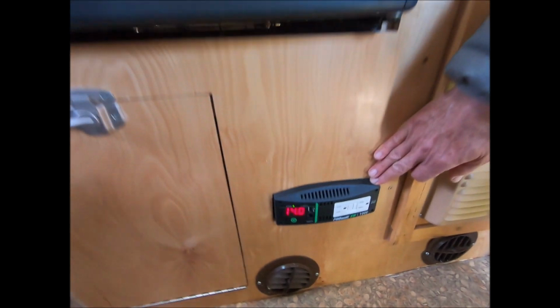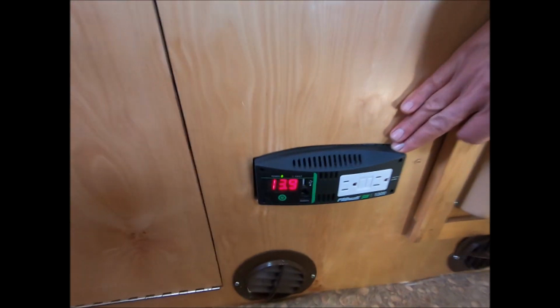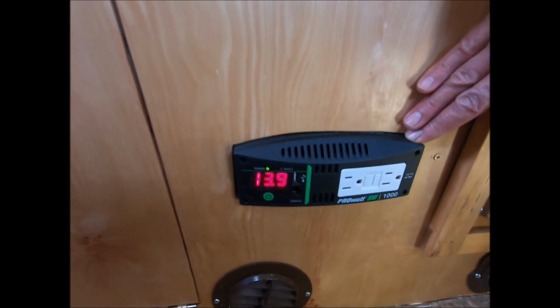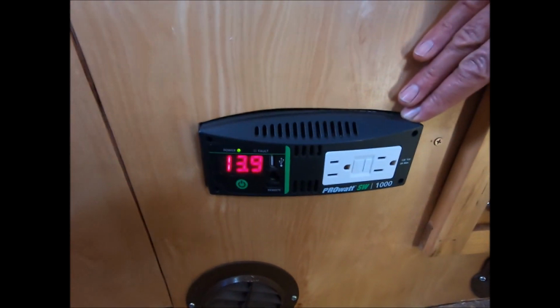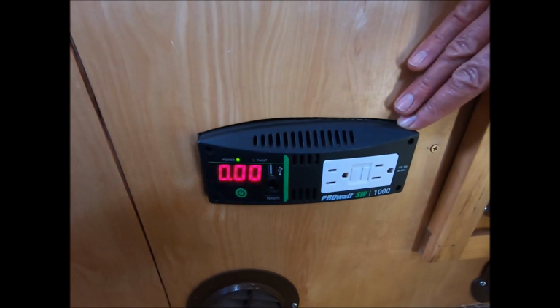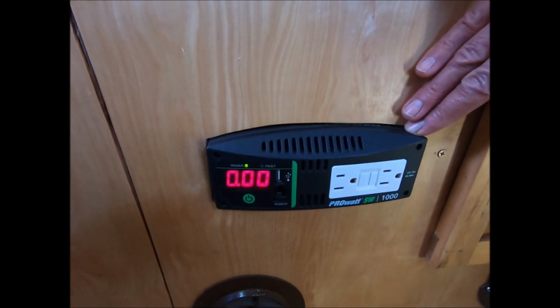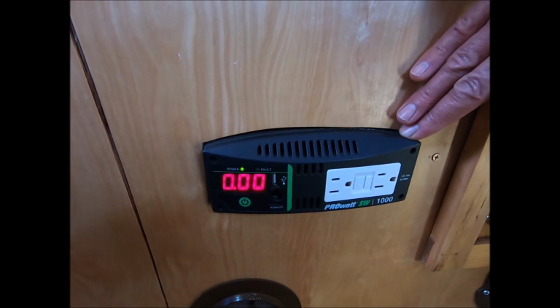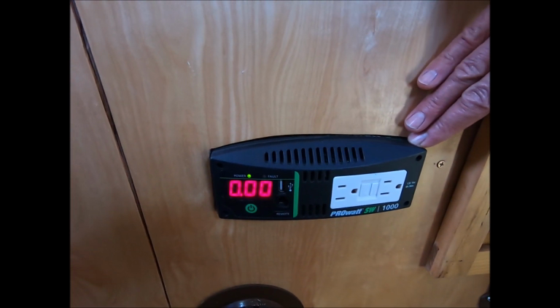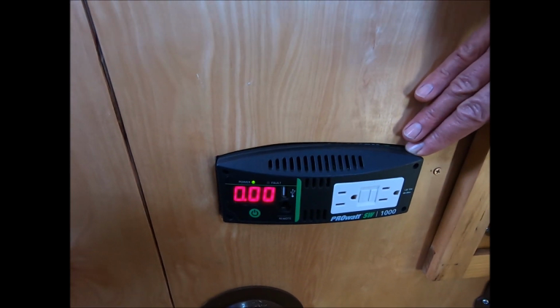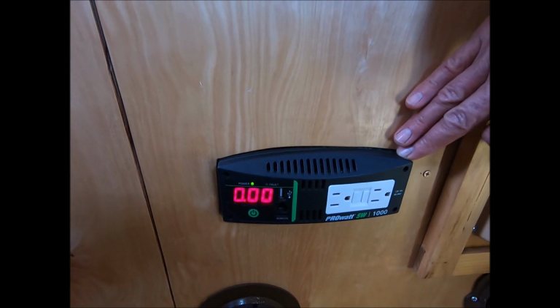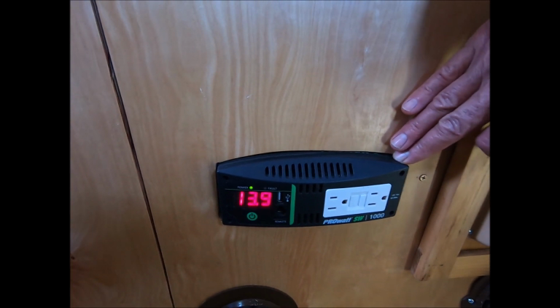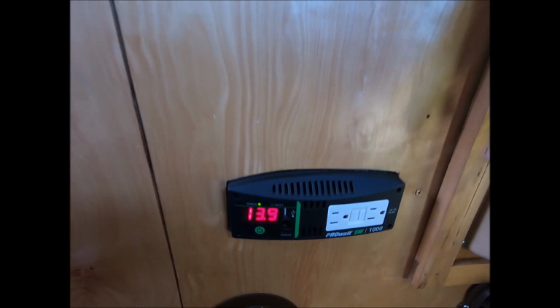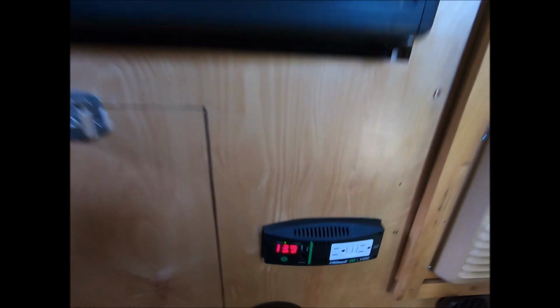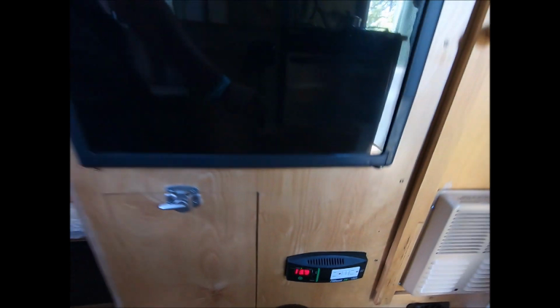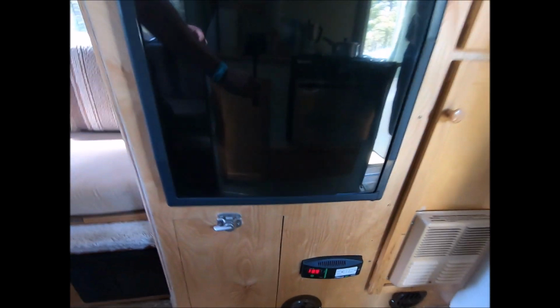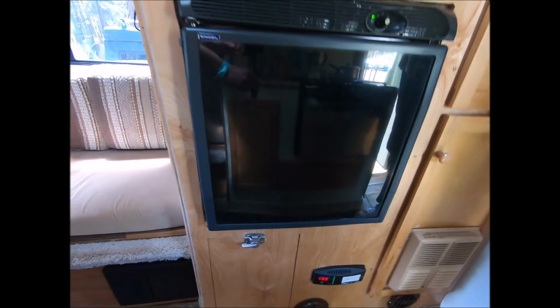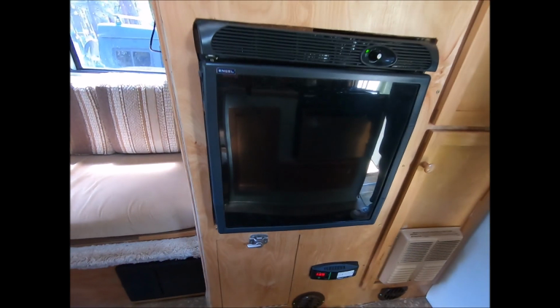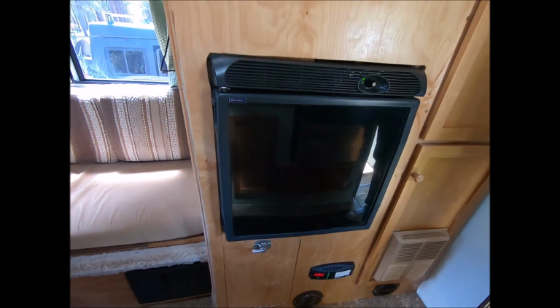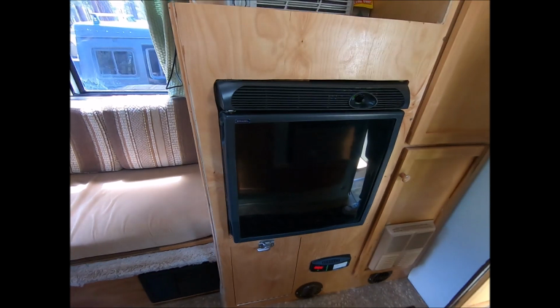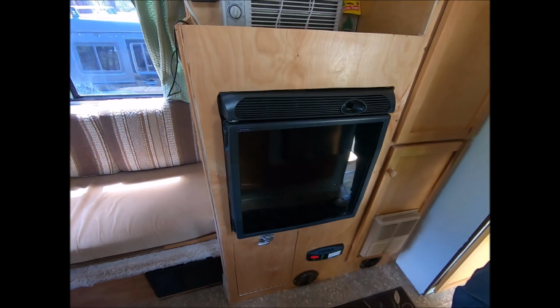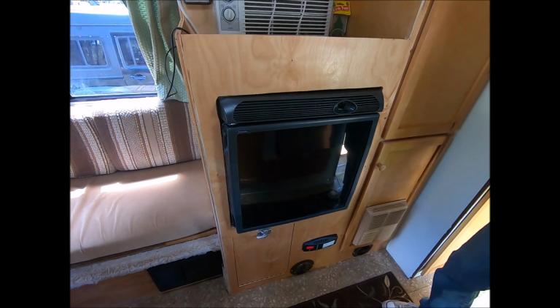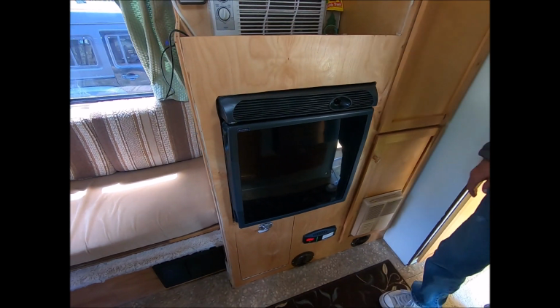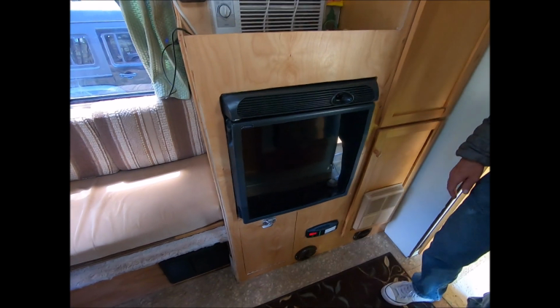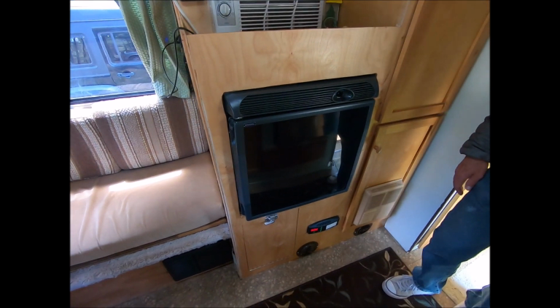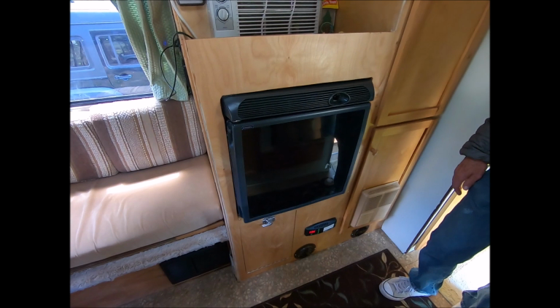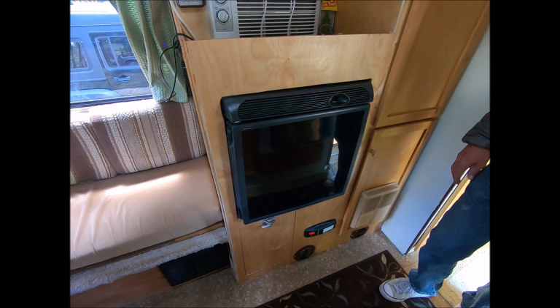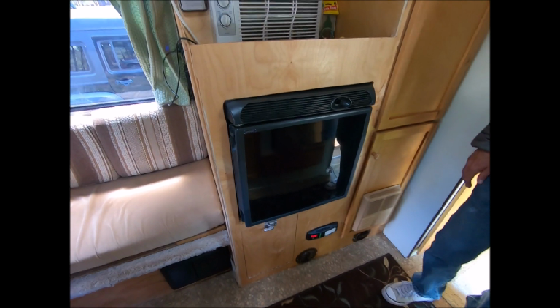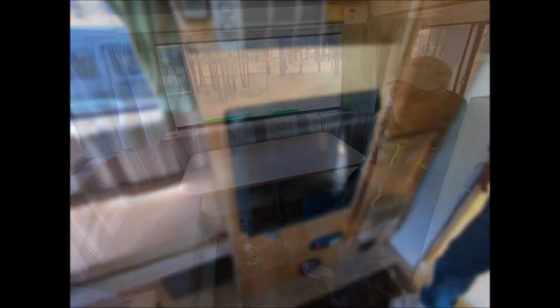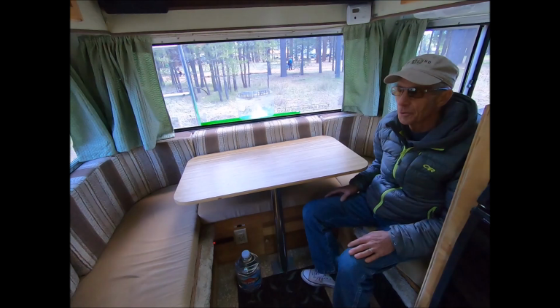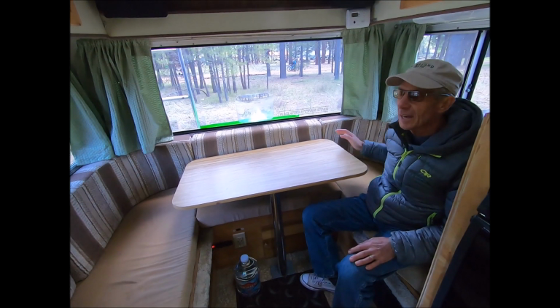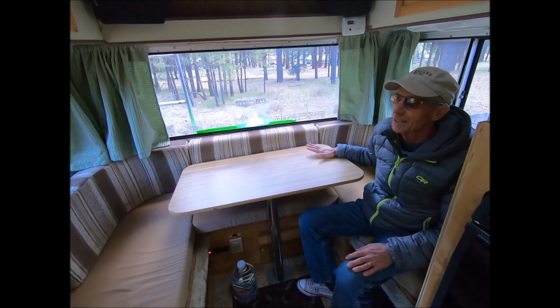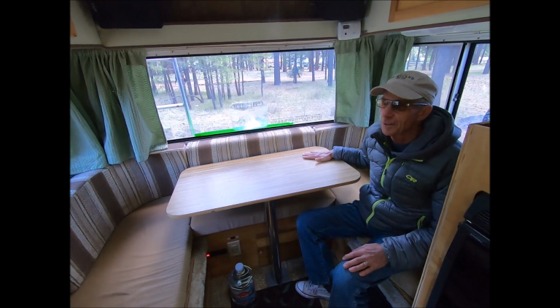We redid all the cabinetry. I've got a Xantrex 1,000-watt pure sine wave inverter, so you can plug in your laptop or whatever you need to charge, or run a blender and make margaritas or smoothies.